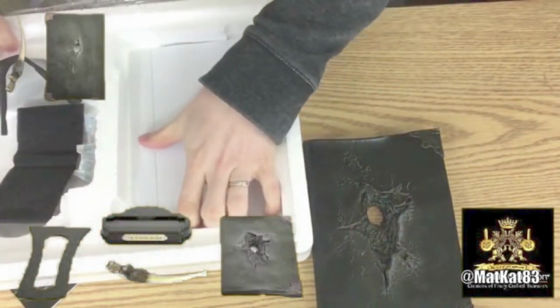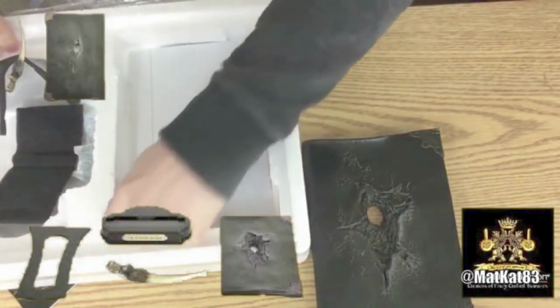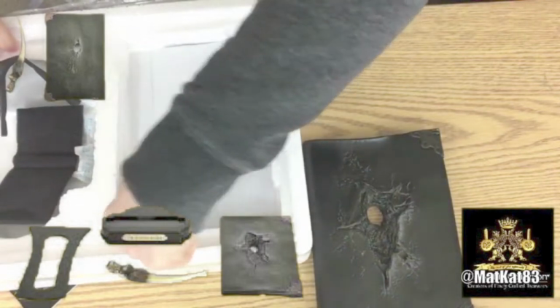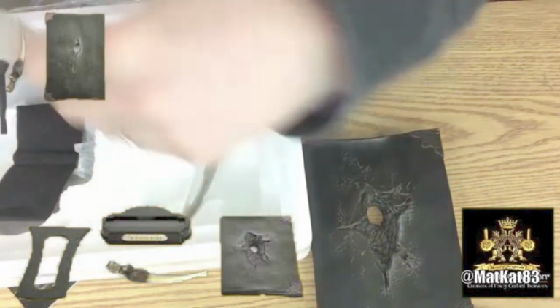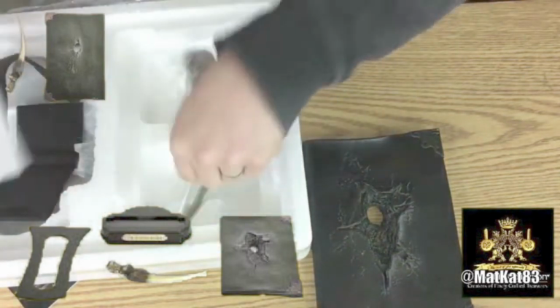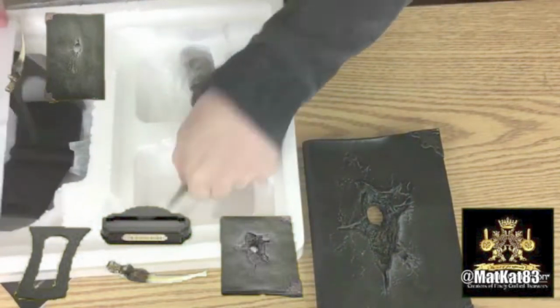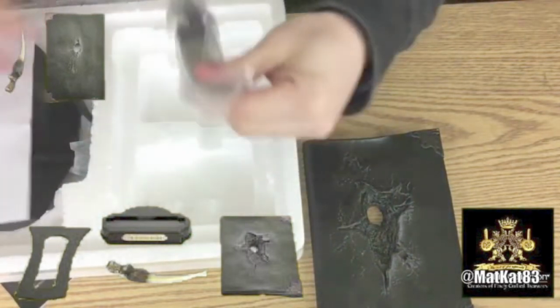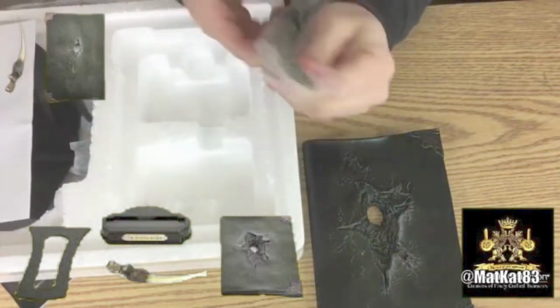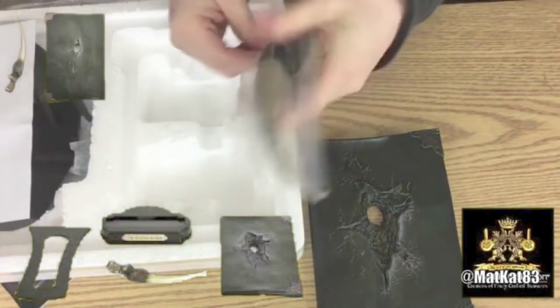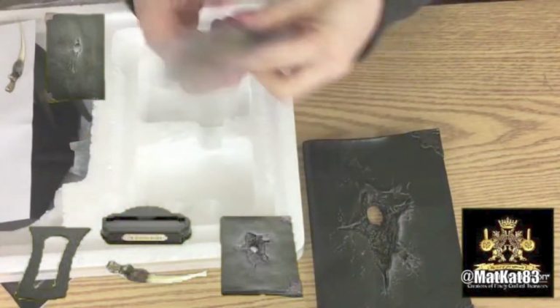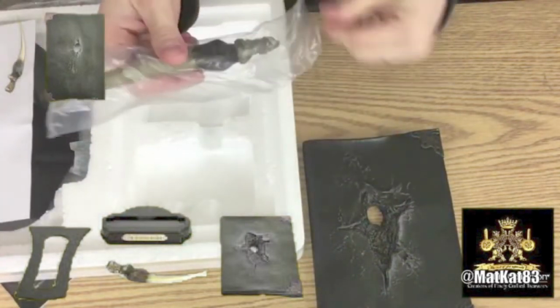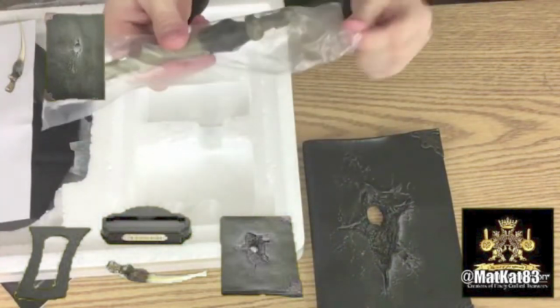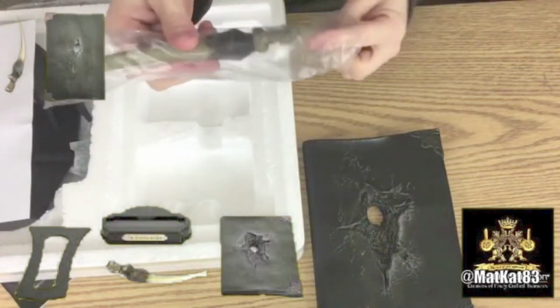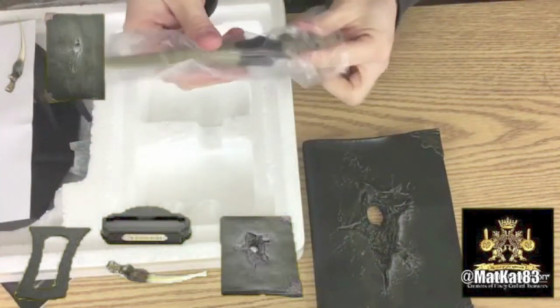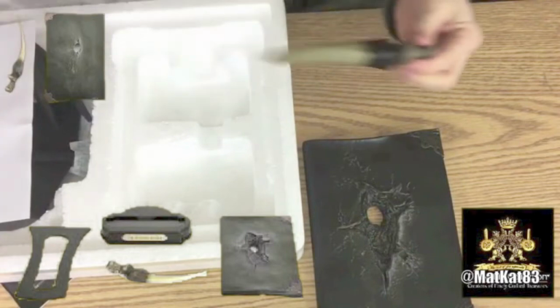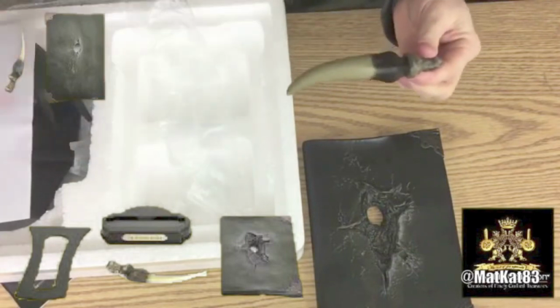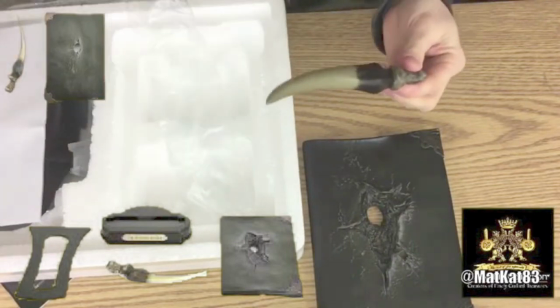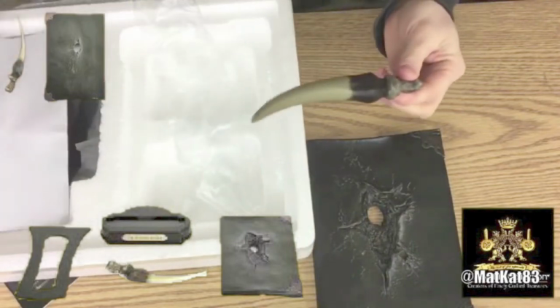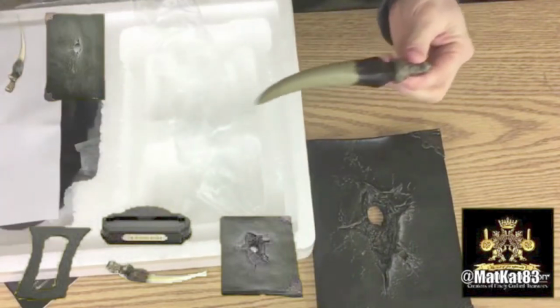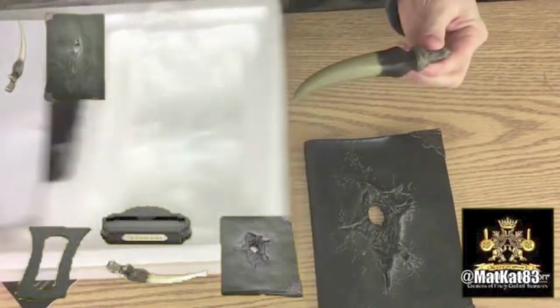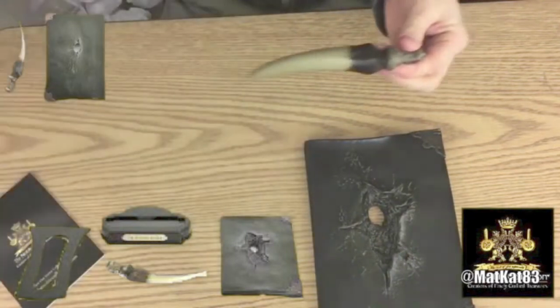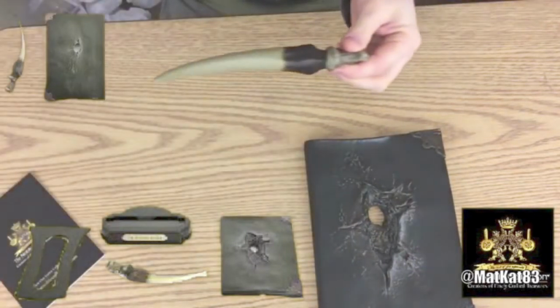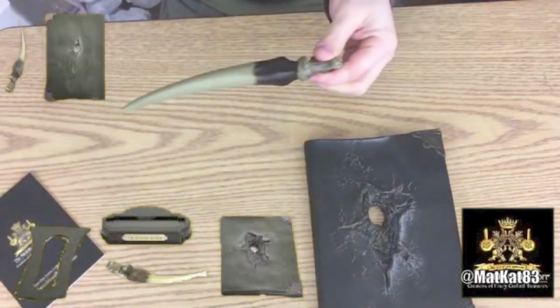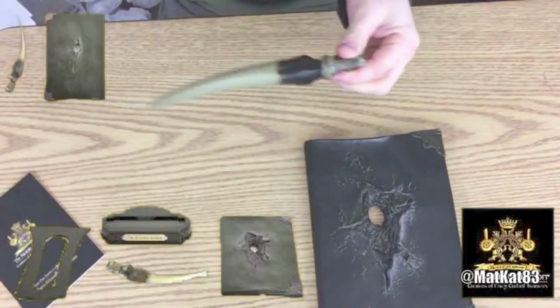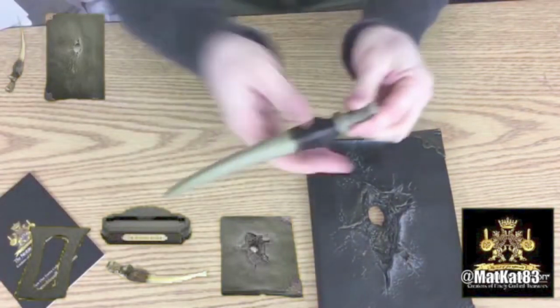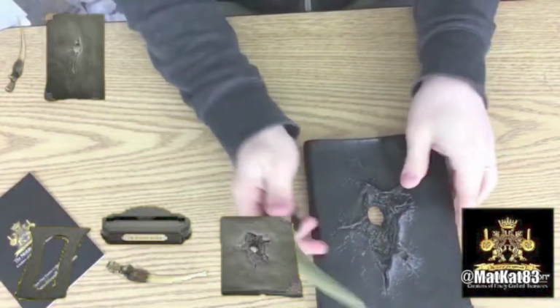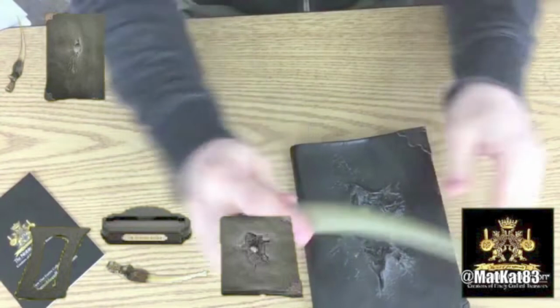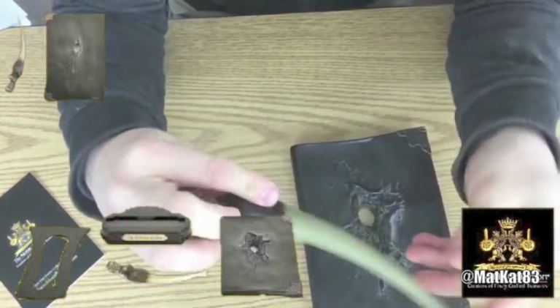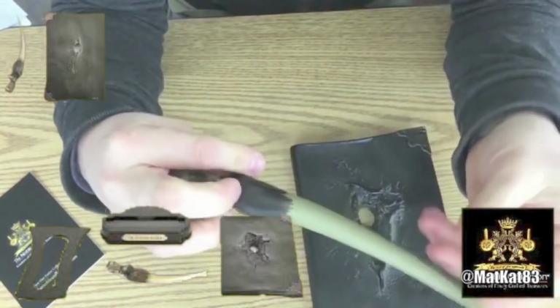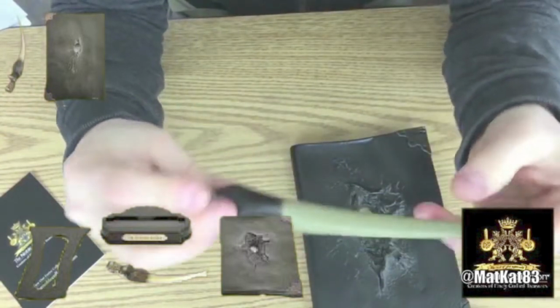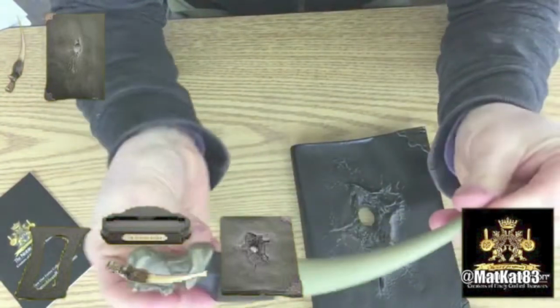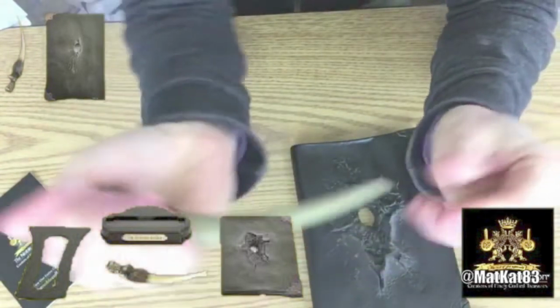And now let's get out the last part — which is the Basilisk Fang. Very cool, very cool!